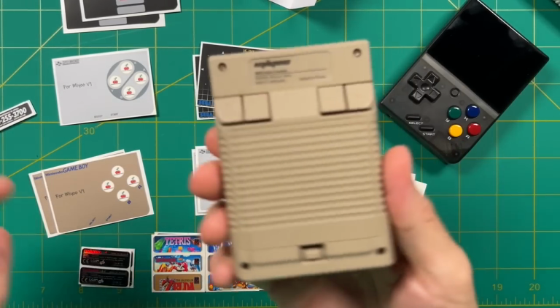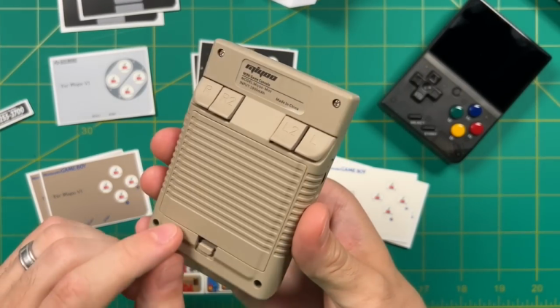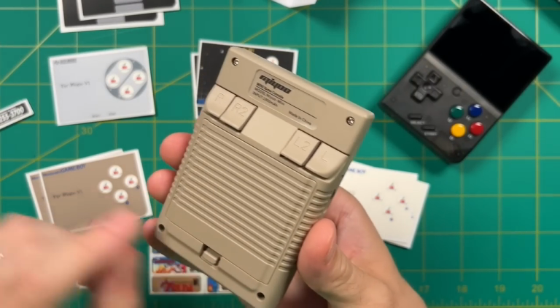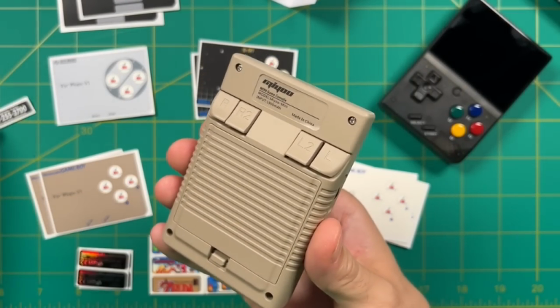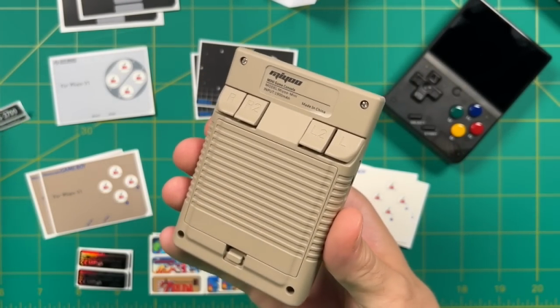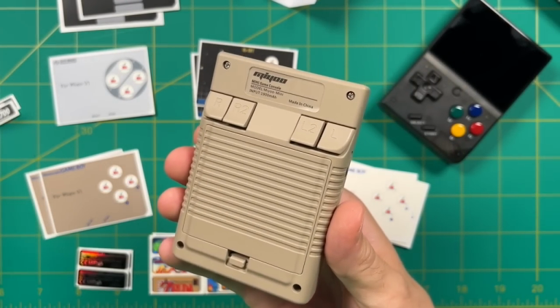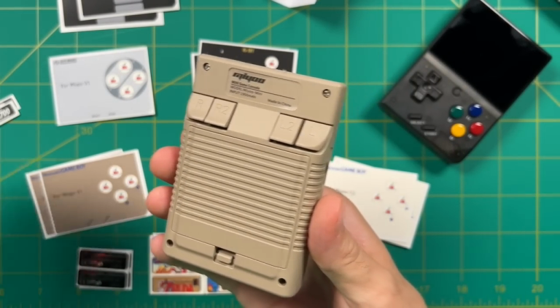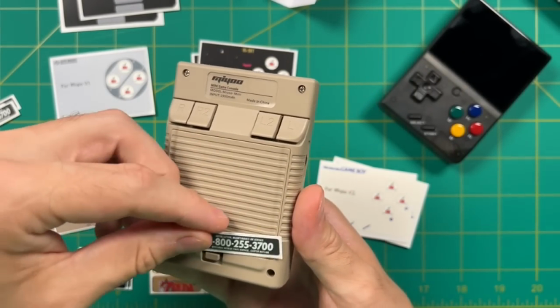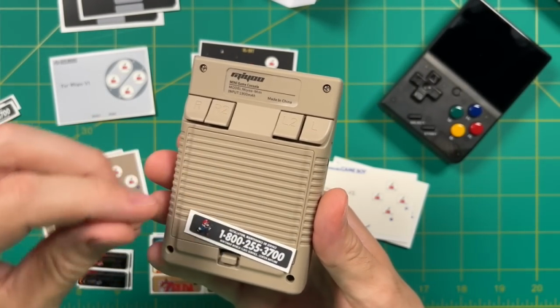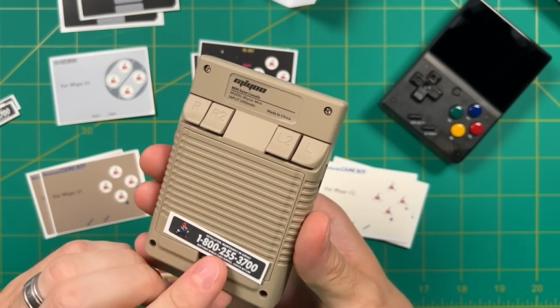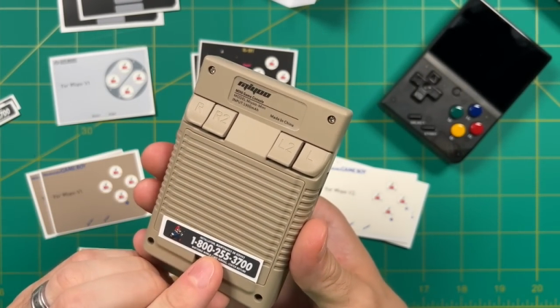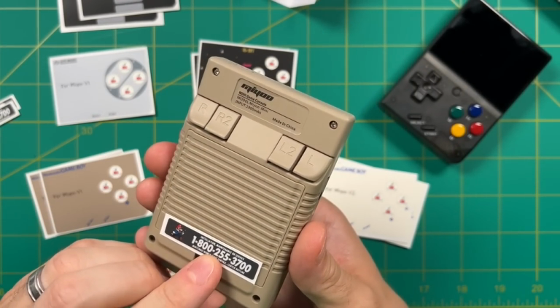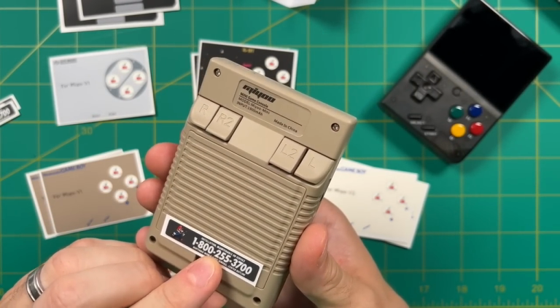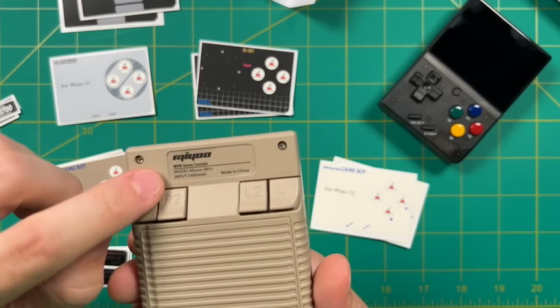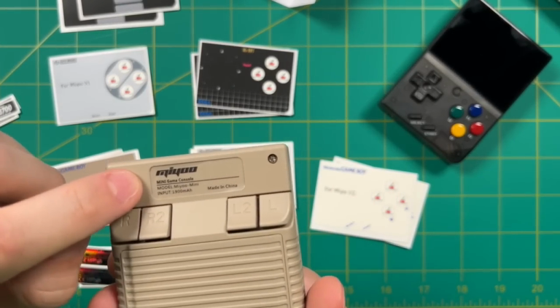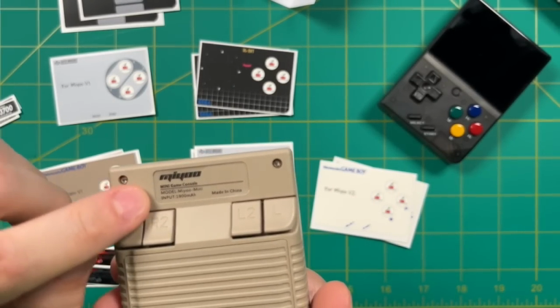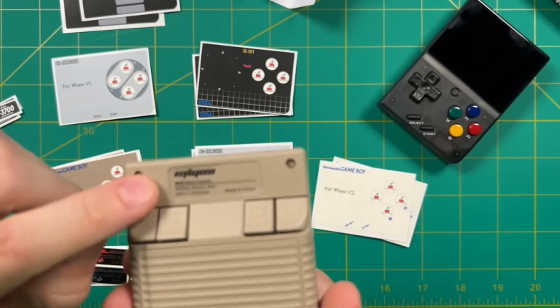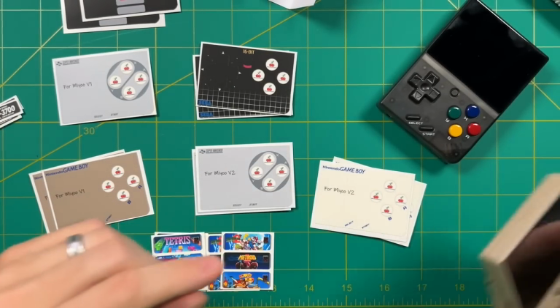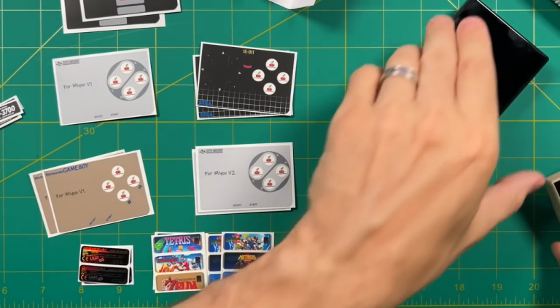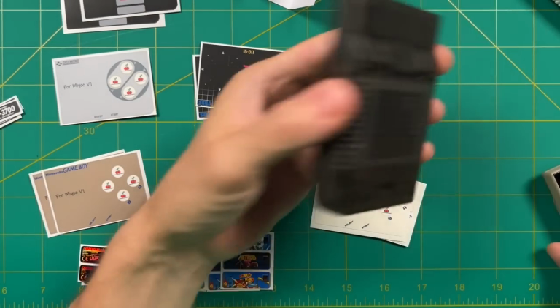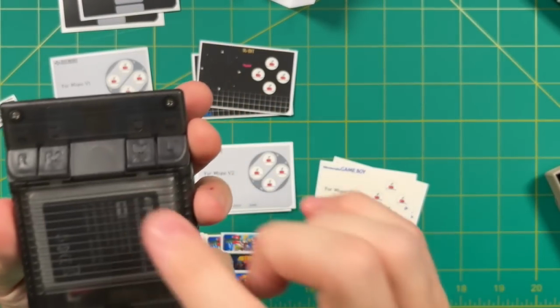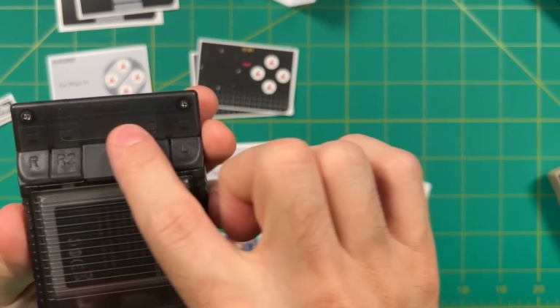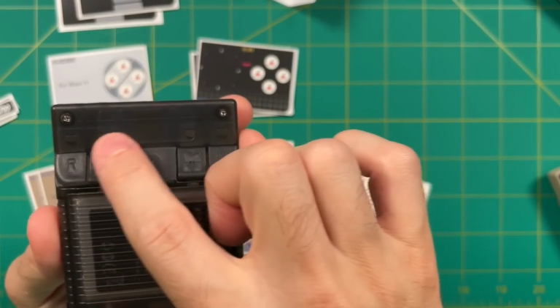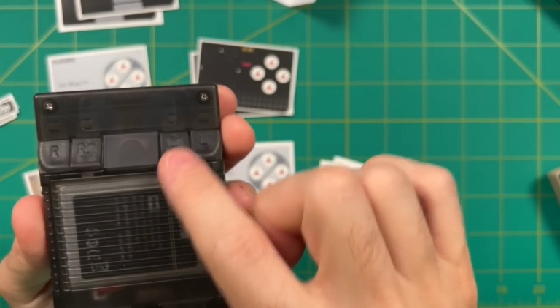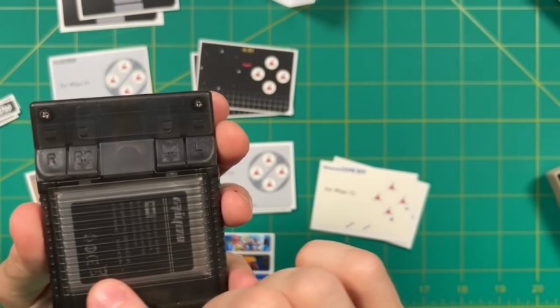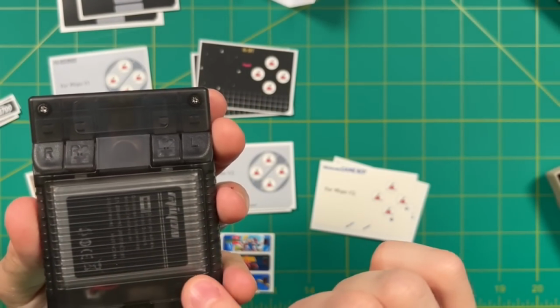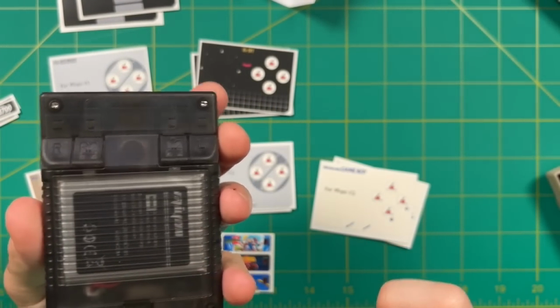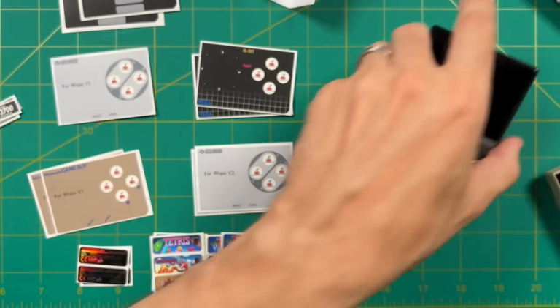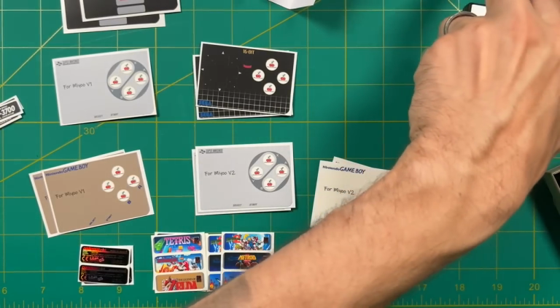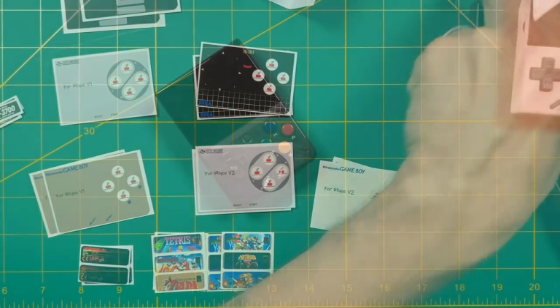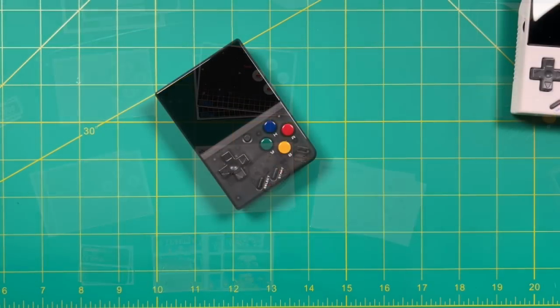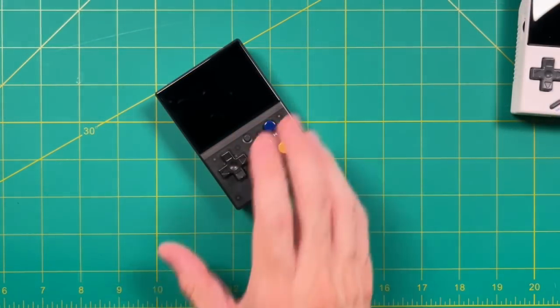If you're going to use a back sticker, I would recommend taking off the Miyo logo sticker on the back. I've actually already done this with a lot of my Miyo Mini models — you just take some tweezers and pull it right off. But for now, let's go ahead and take the device apart and start swapping out some of these buttons.